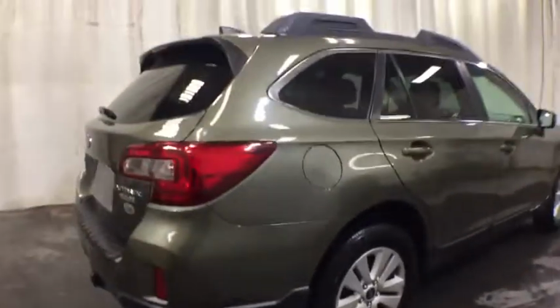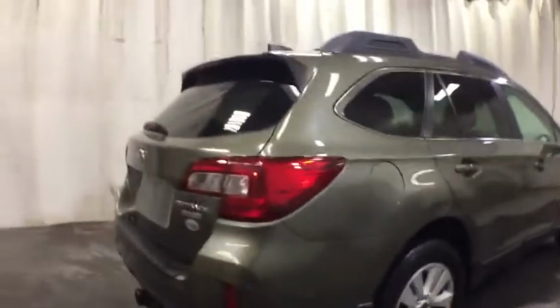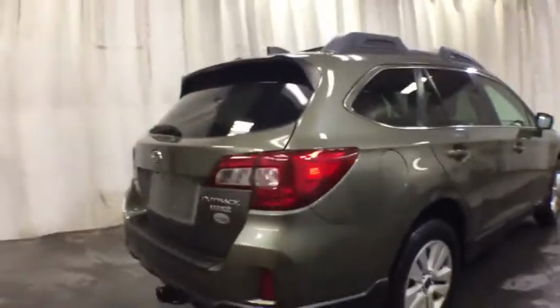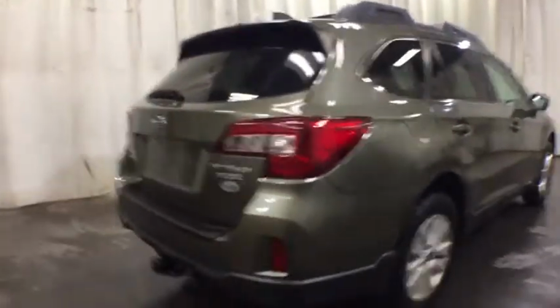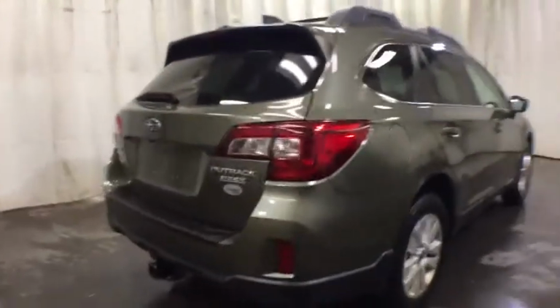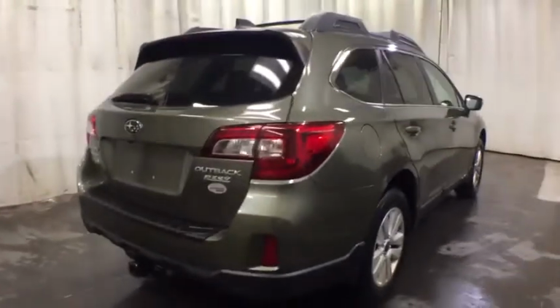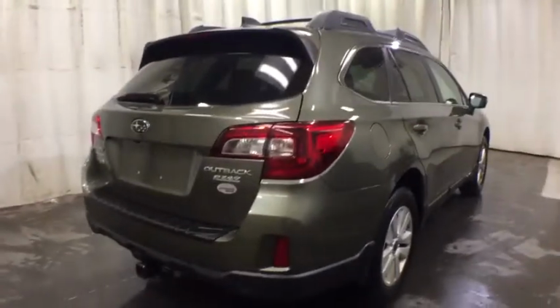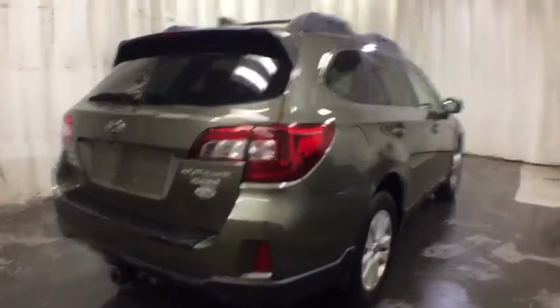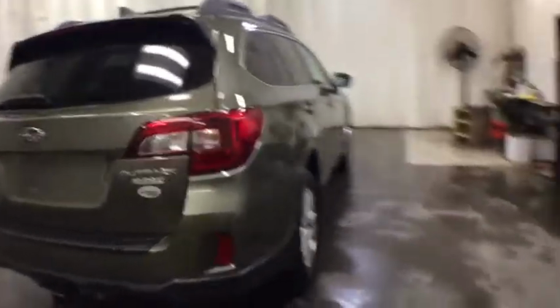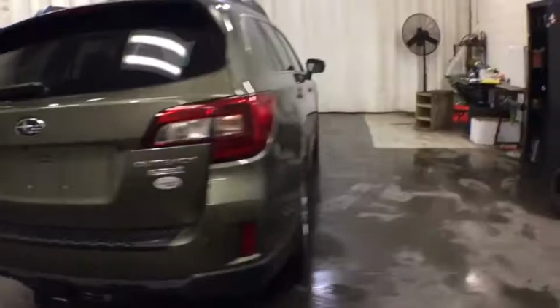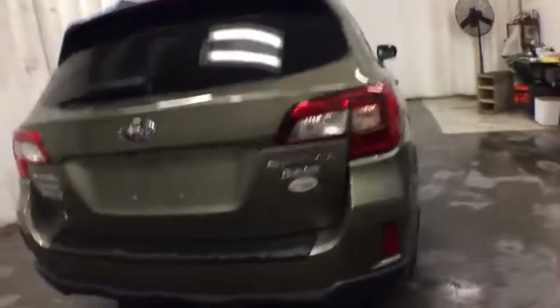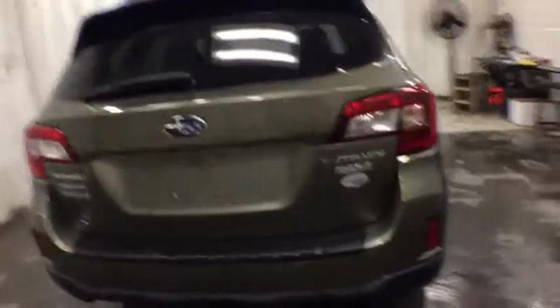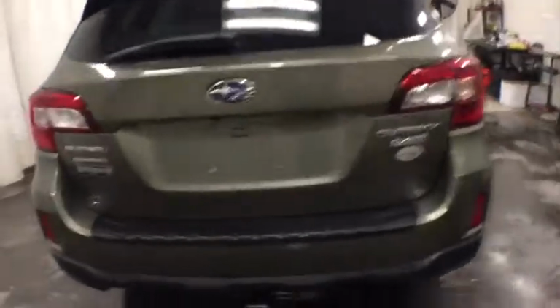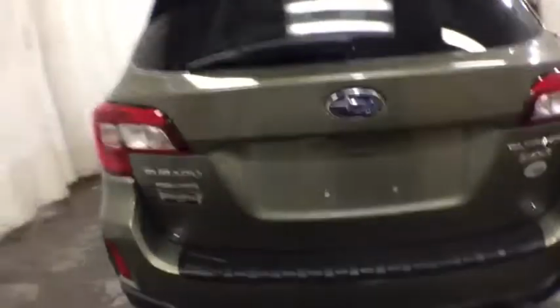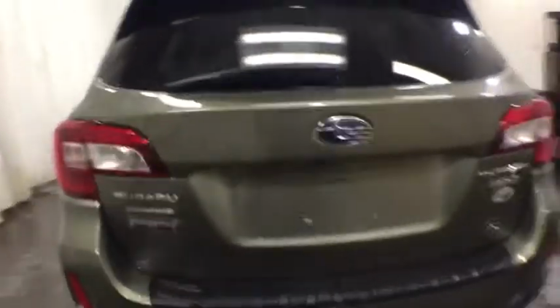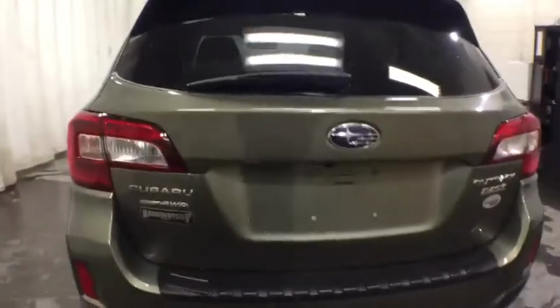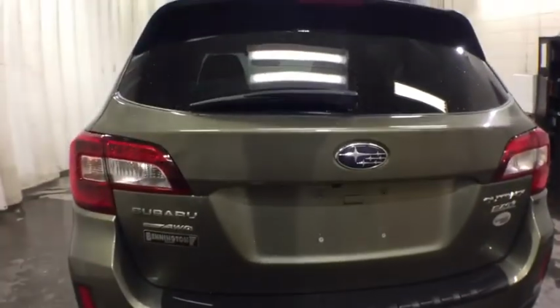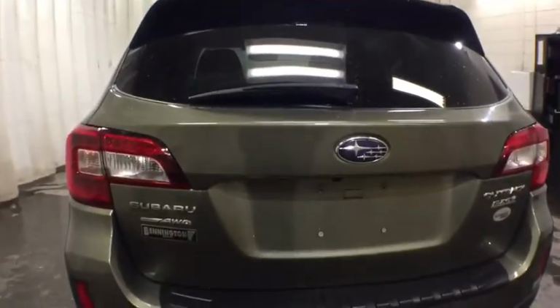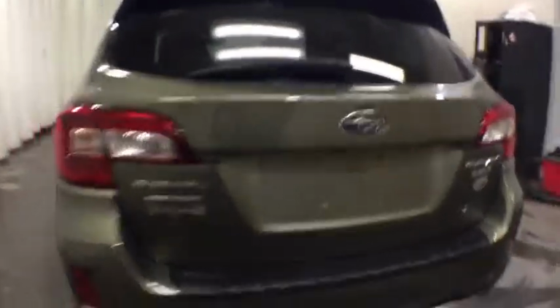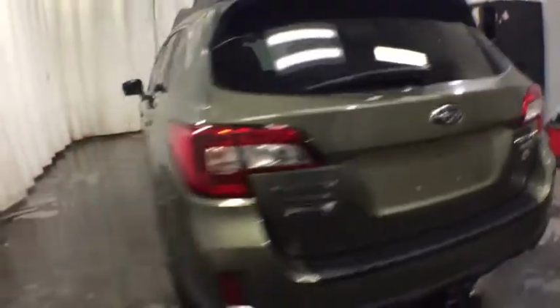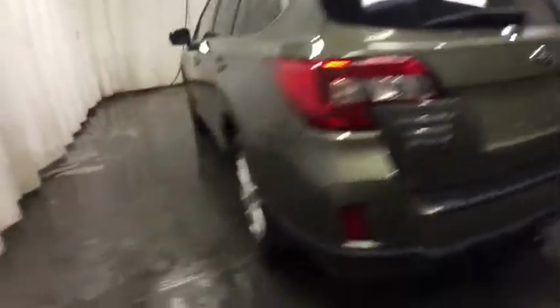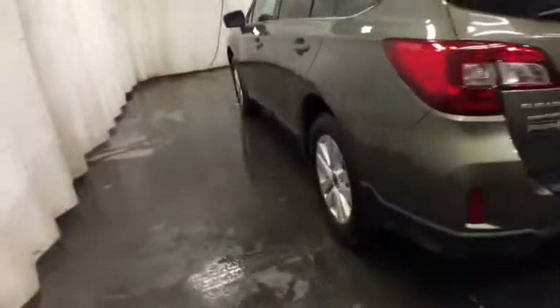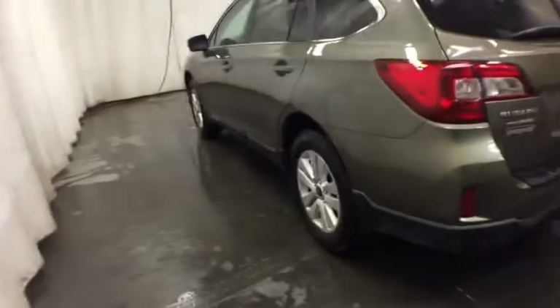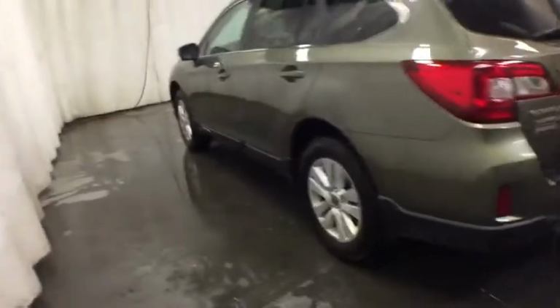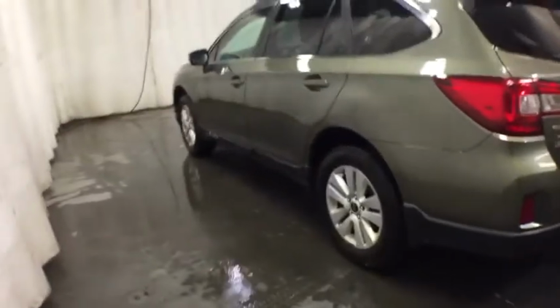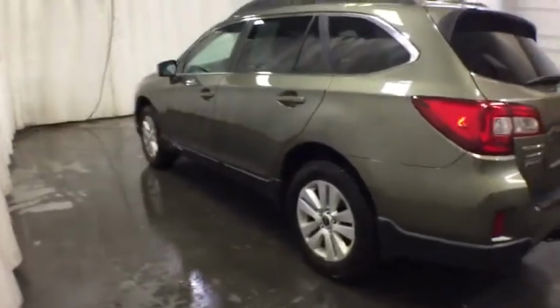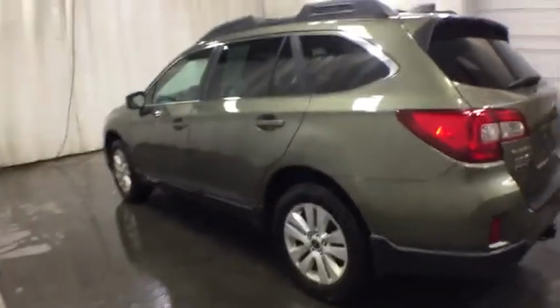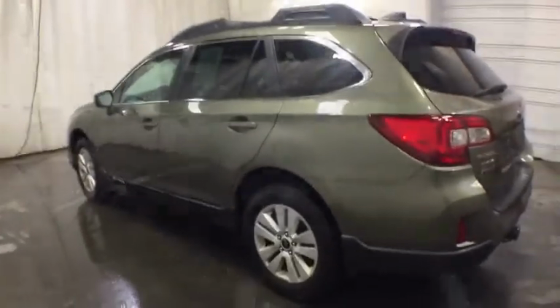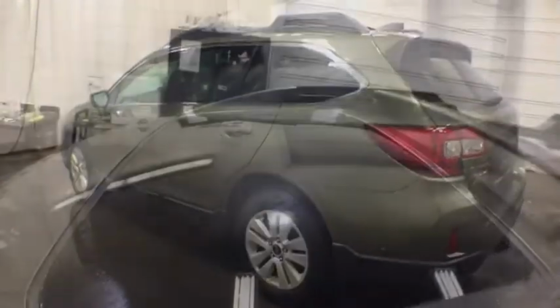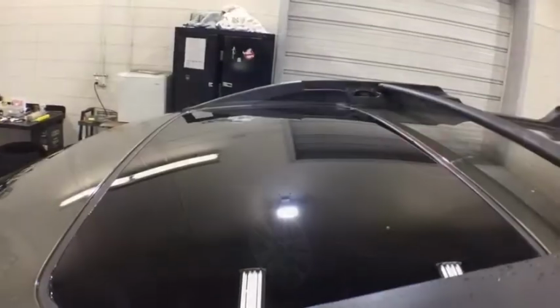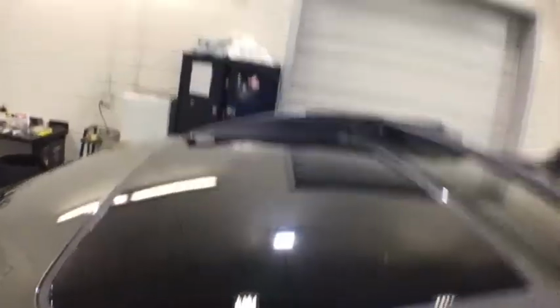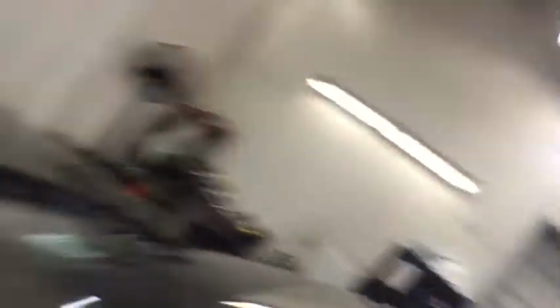Here are some of this vehicle's great options: keyless entry, navigation system, all-wheel drive, power liftgate, backup camera, leather-wrapped steering wheel, driver lumbar, adjustable steering wheel, power steering, cruise control.